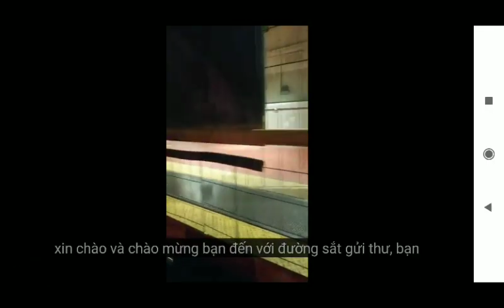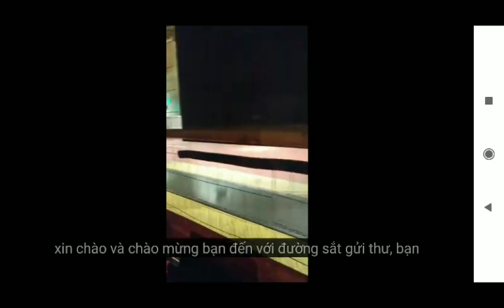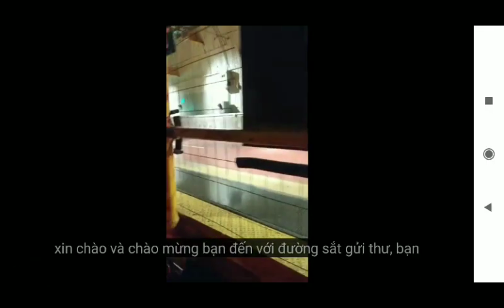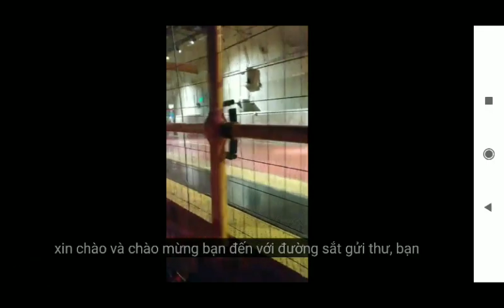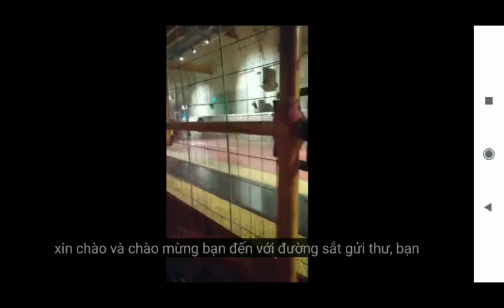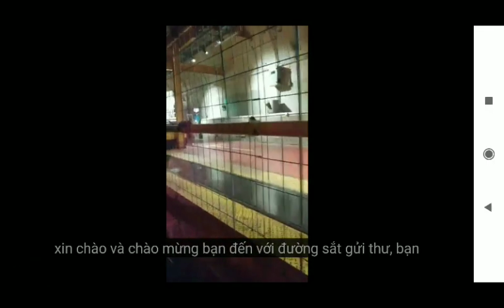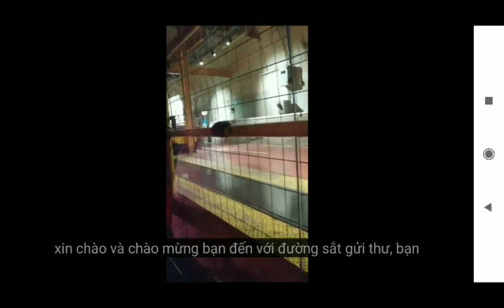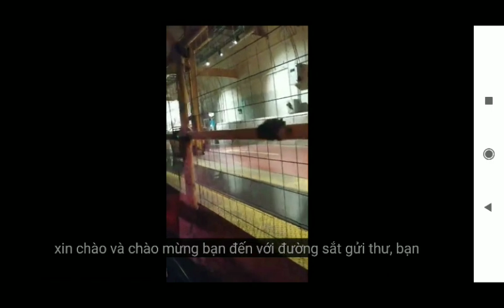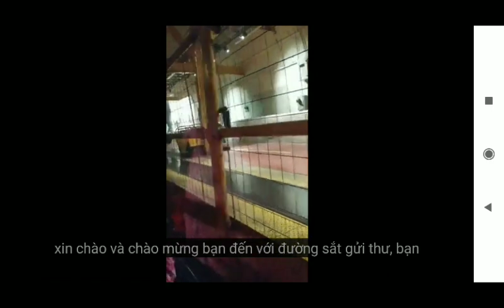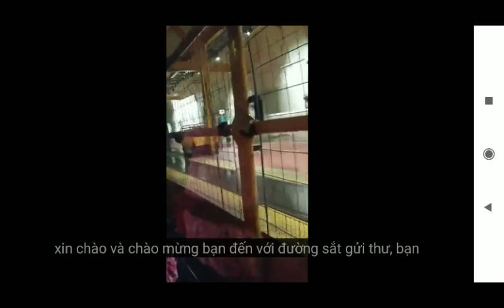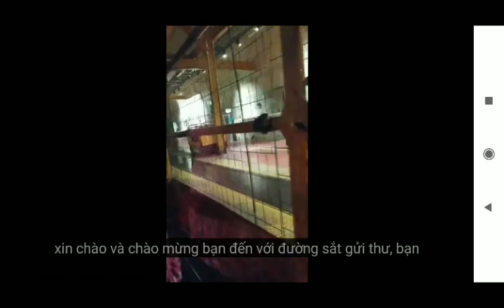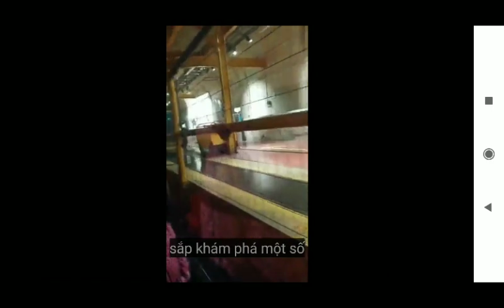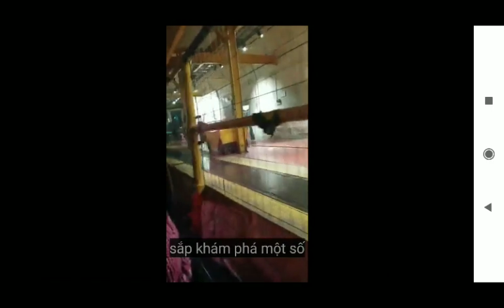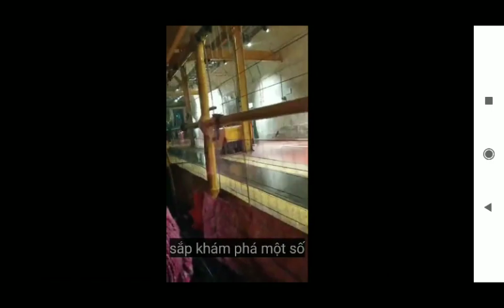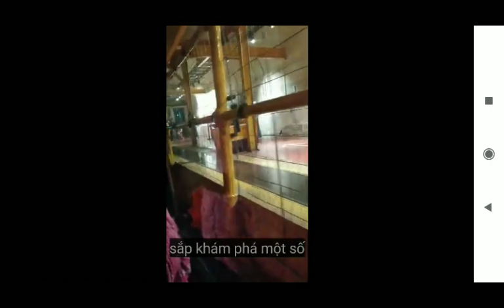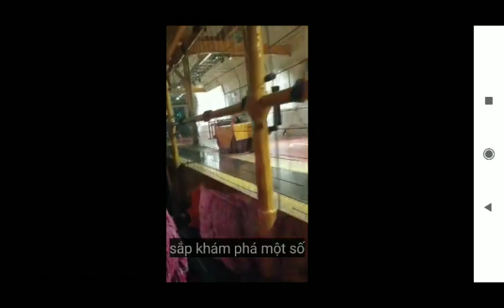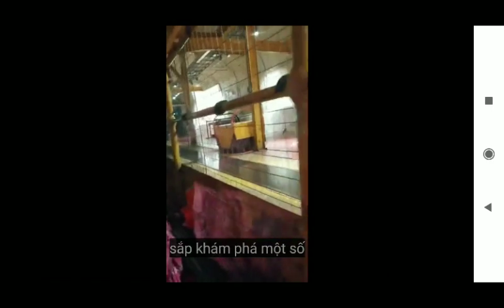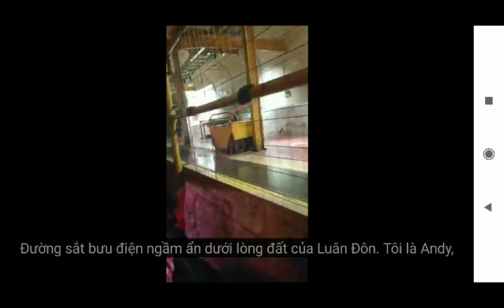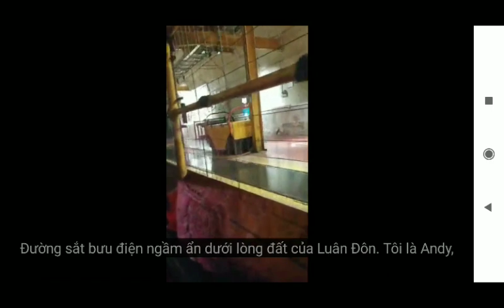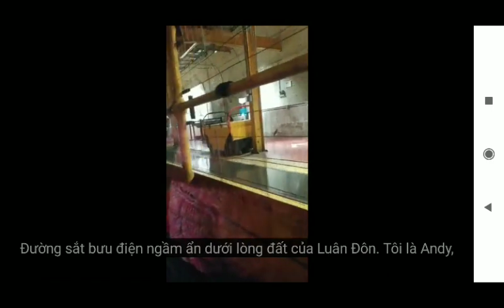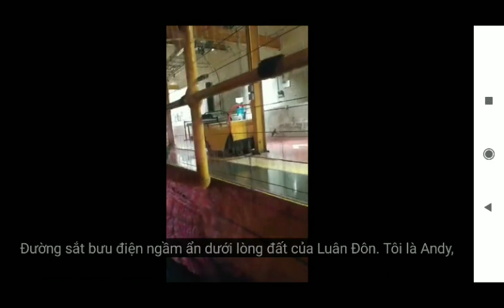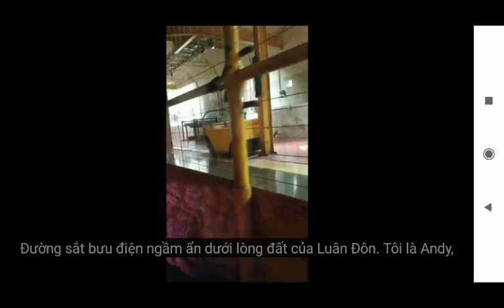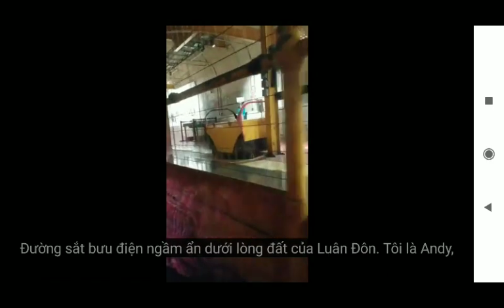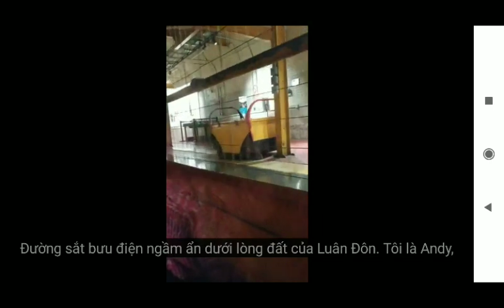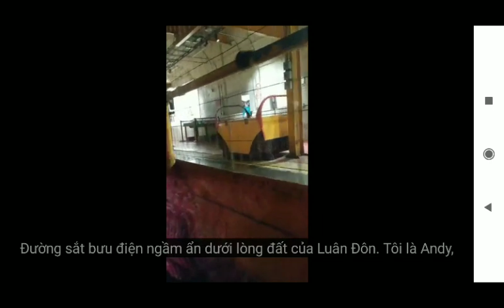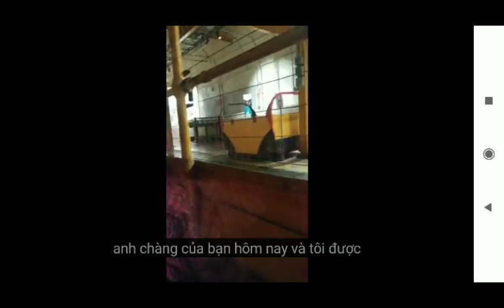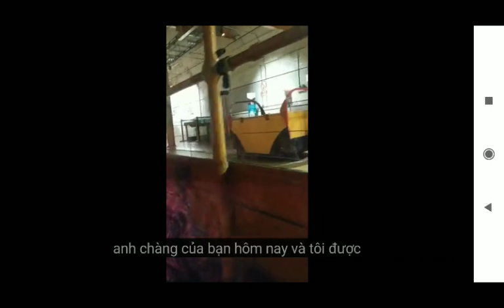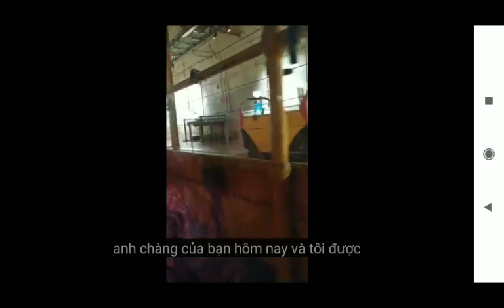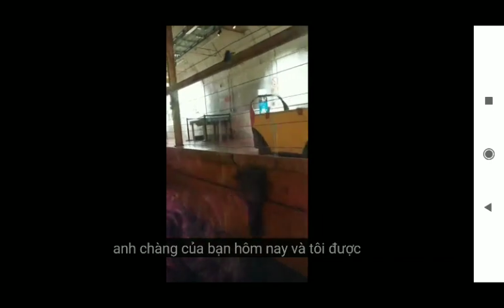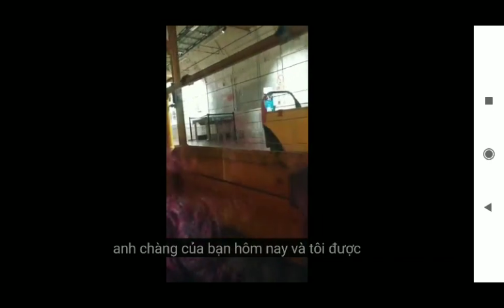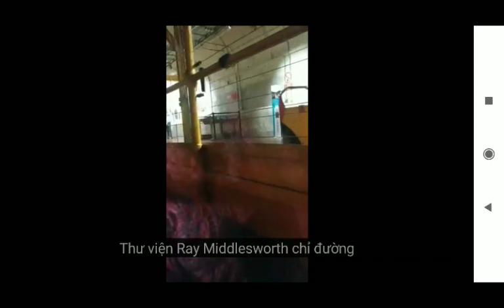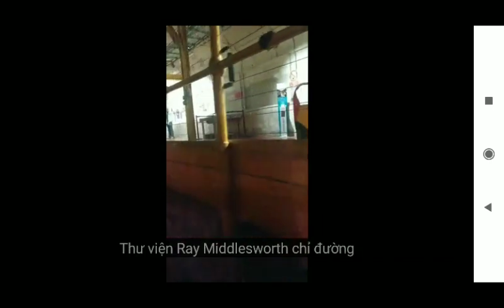Hello and welcome to Mail Rail. You're about to explore some of London's underground postal railway. I'm Andy, your guide today, and I'm joined by Ray Middlesworth. Hi, Ray.